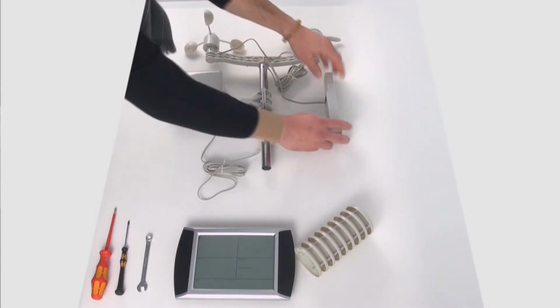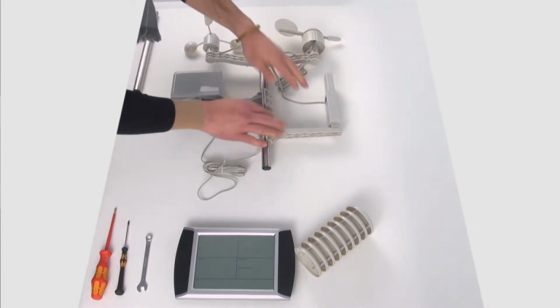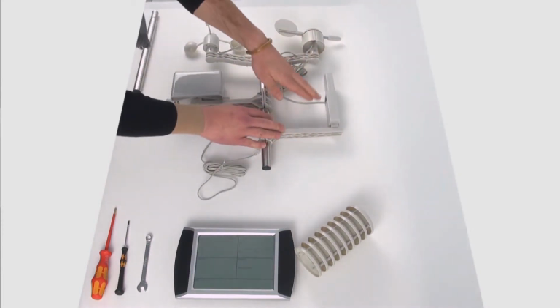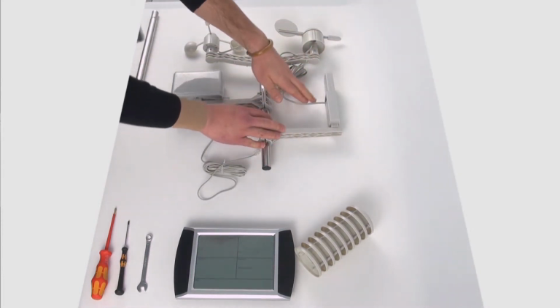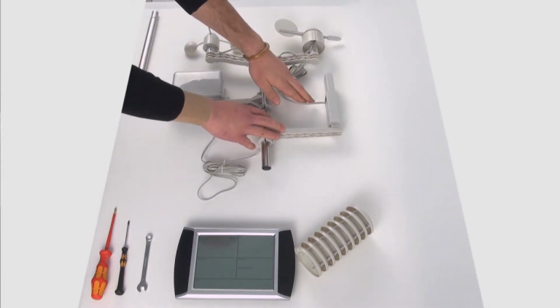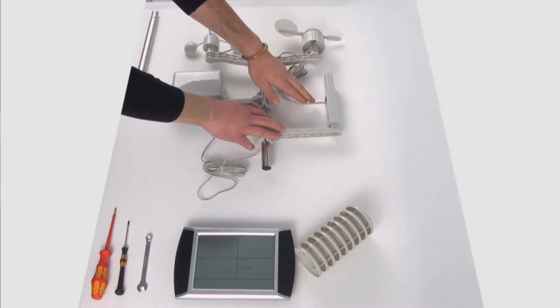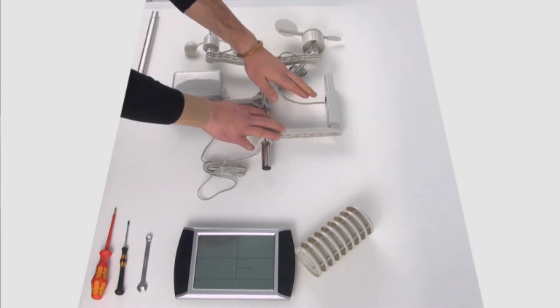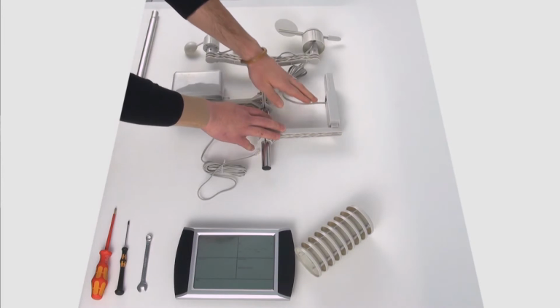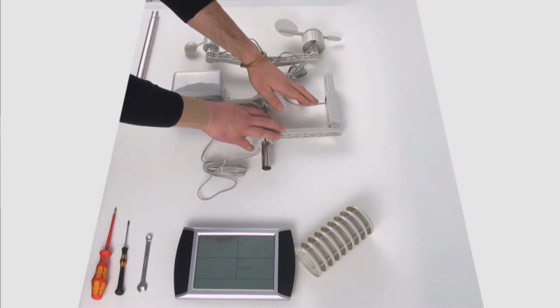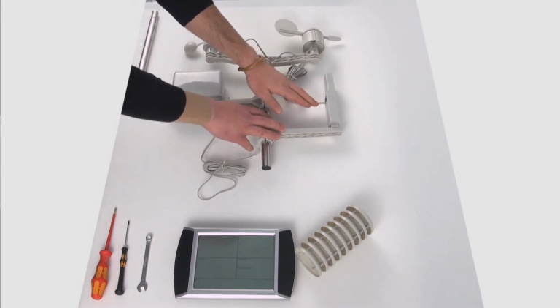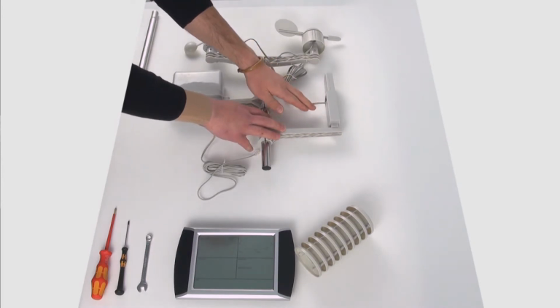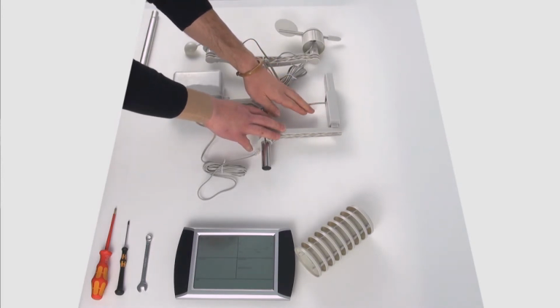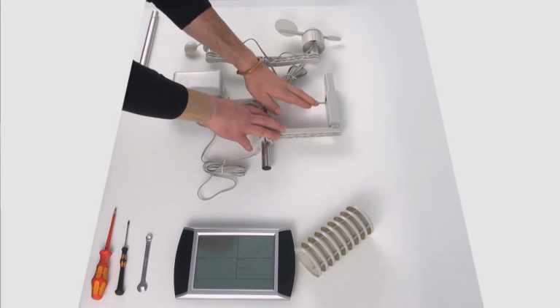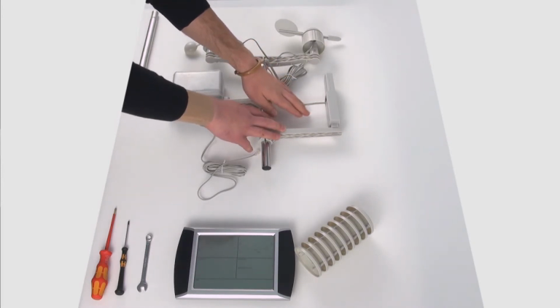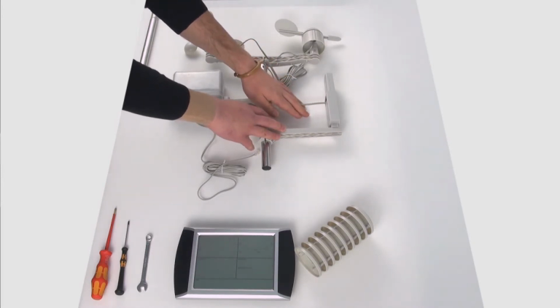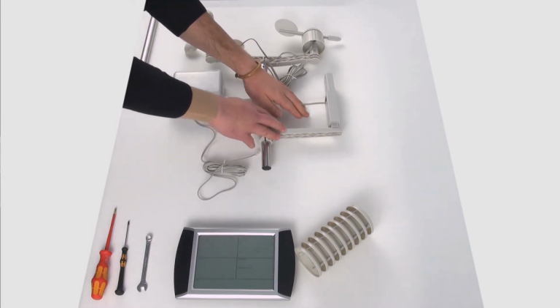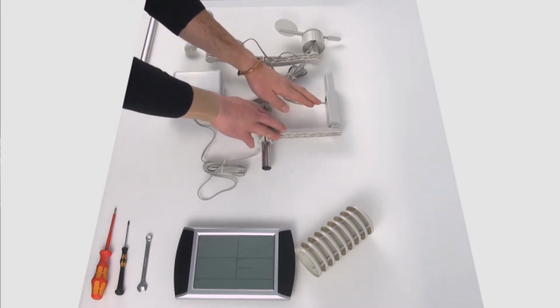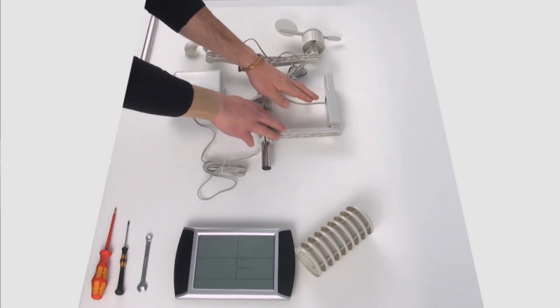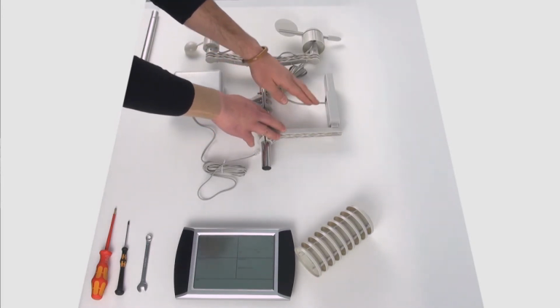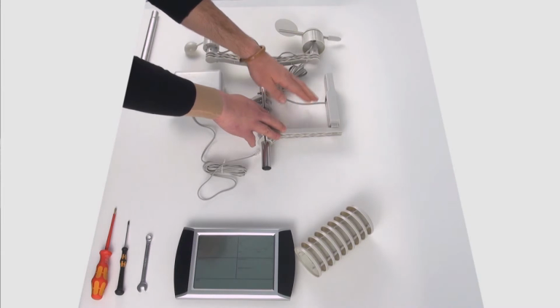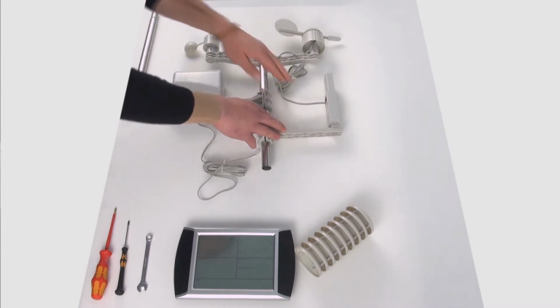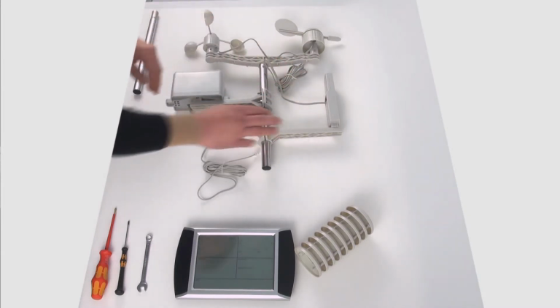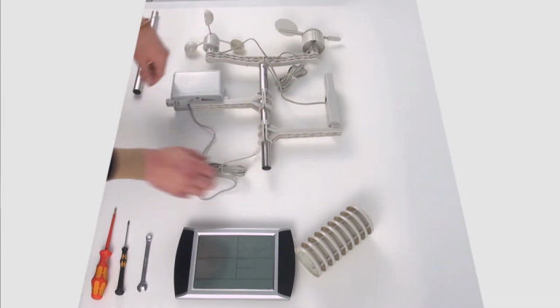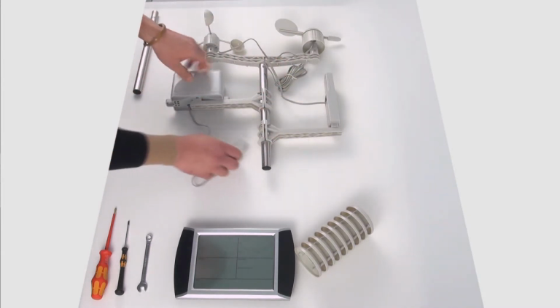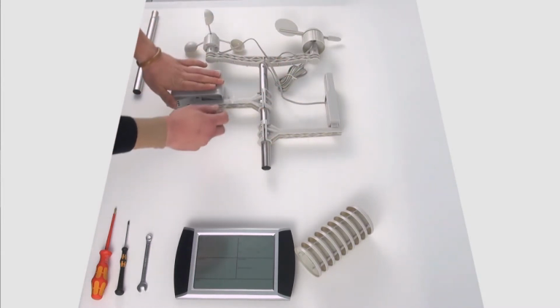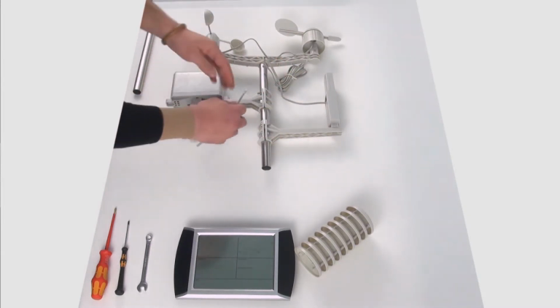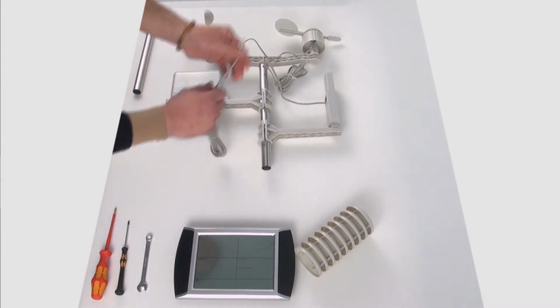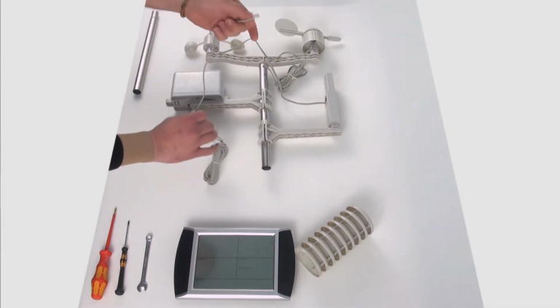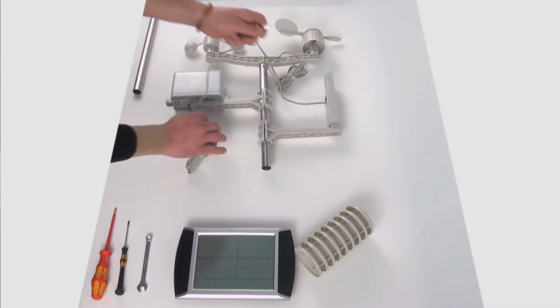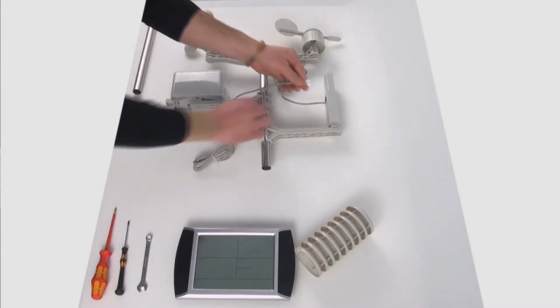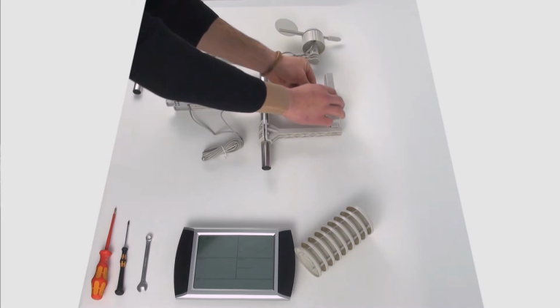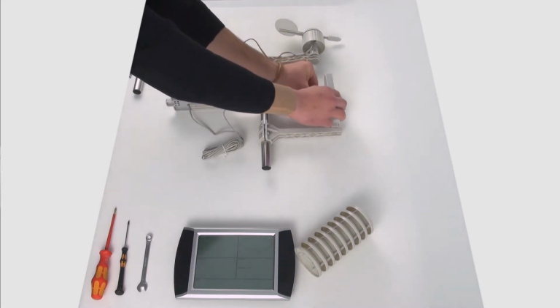Tenete presente che il trasmettitore dispone di due connettori. Nel connettore sinistro c'è scritto in inglese la parola 'vento' e il connettore destro è per la pluviometria. Questo è il sensore pluviometrico da collegare qui.